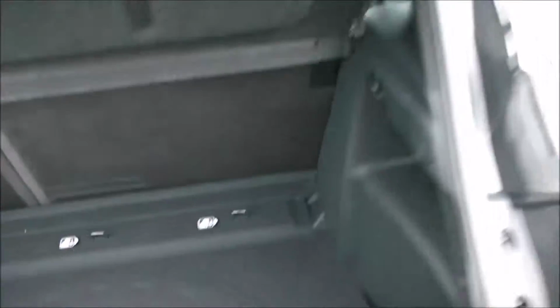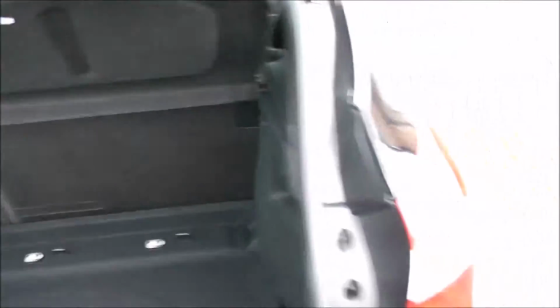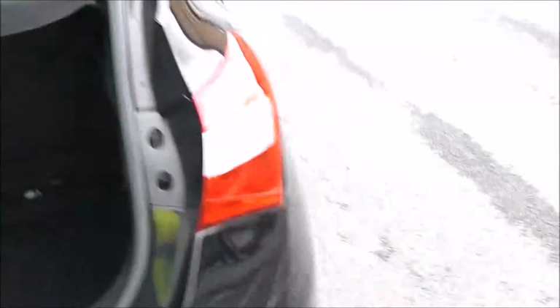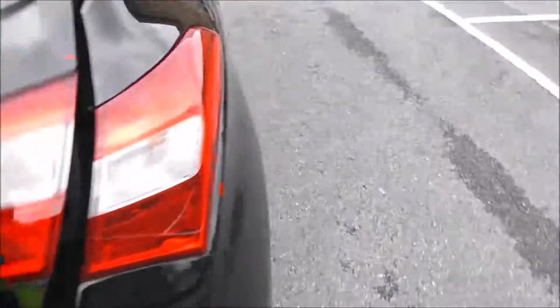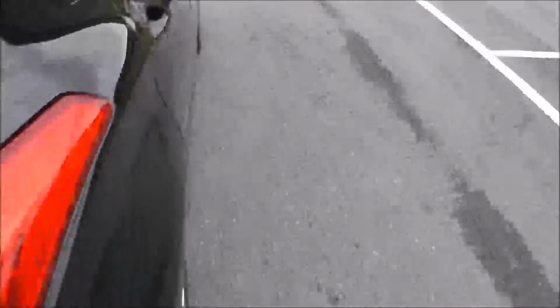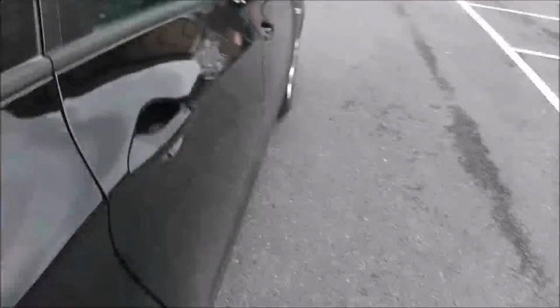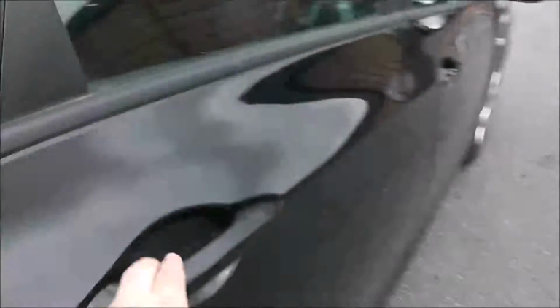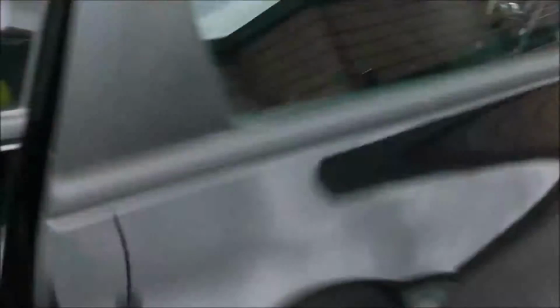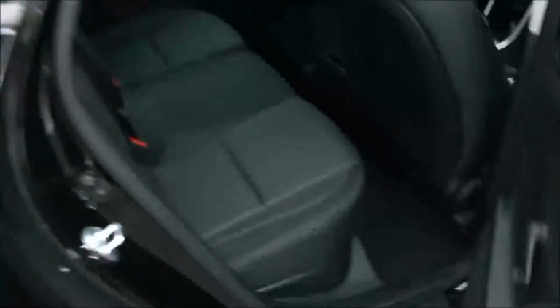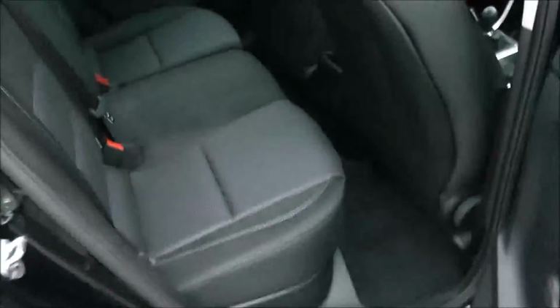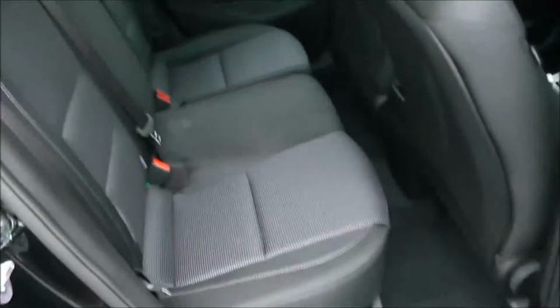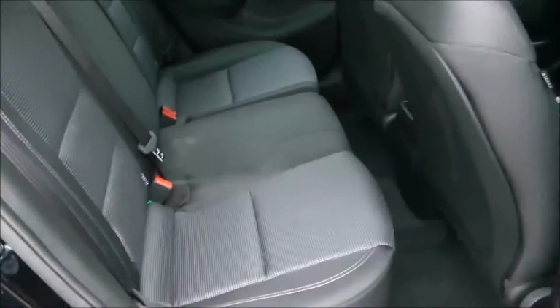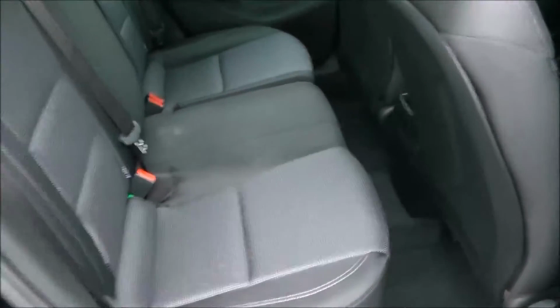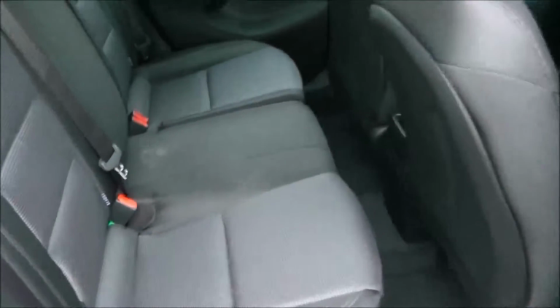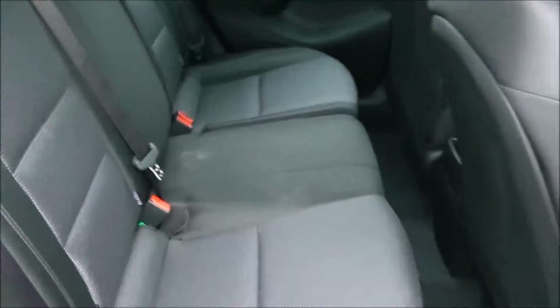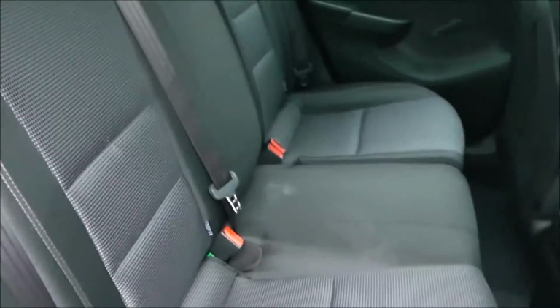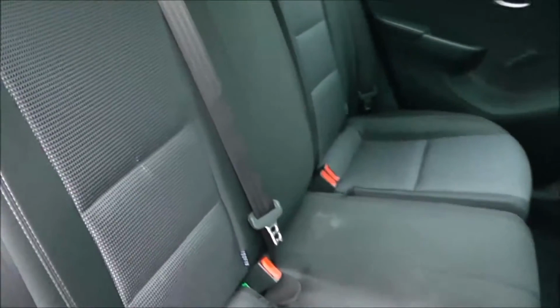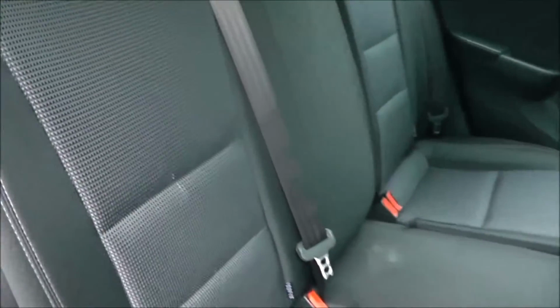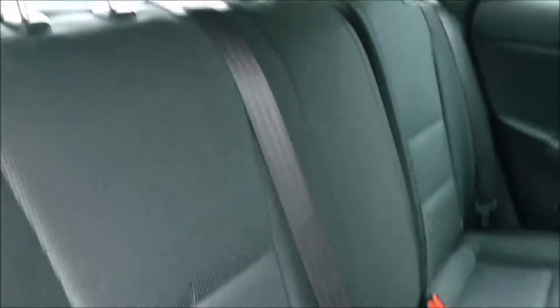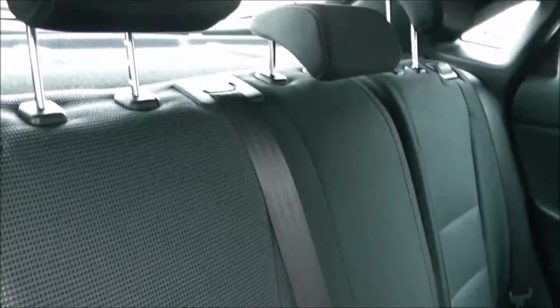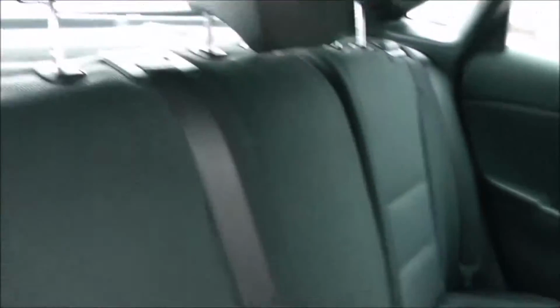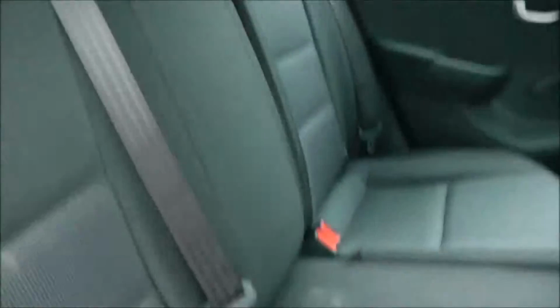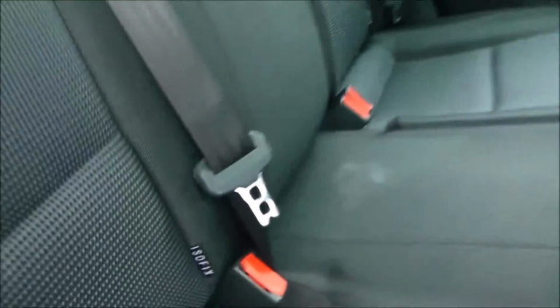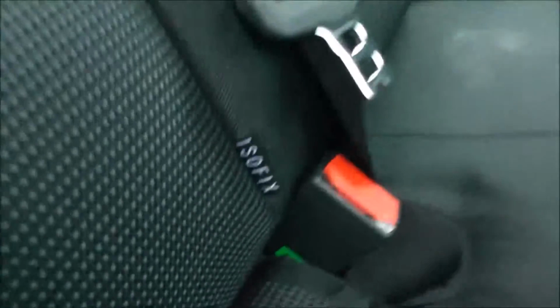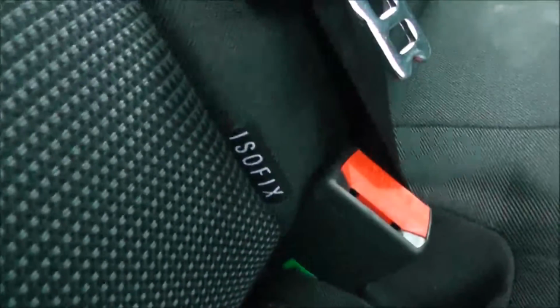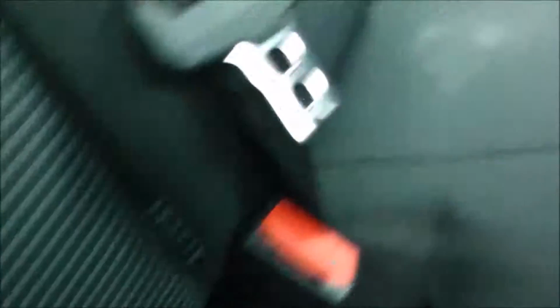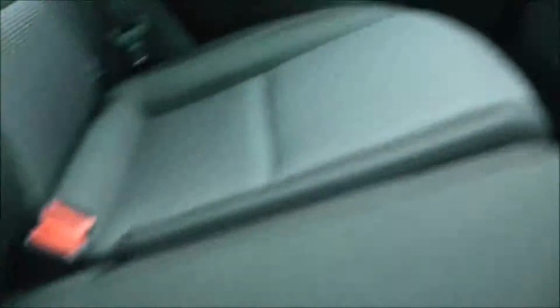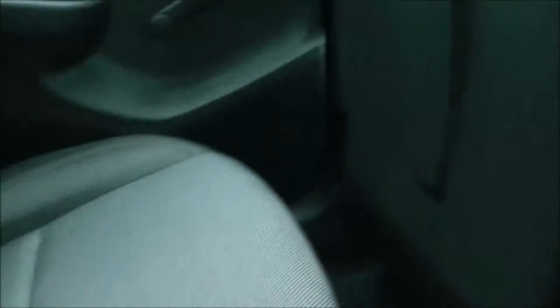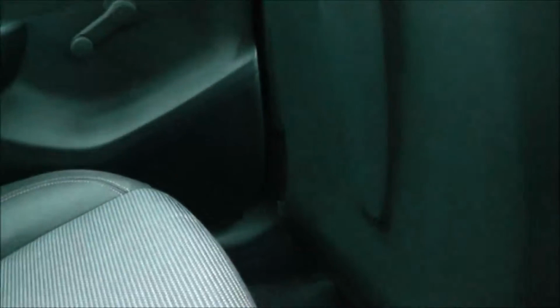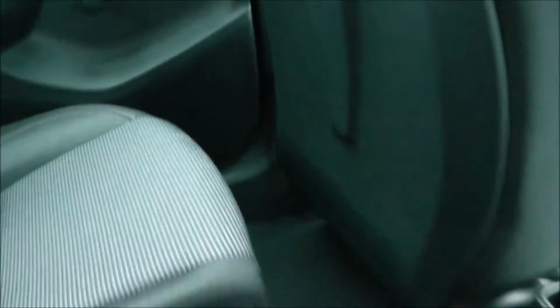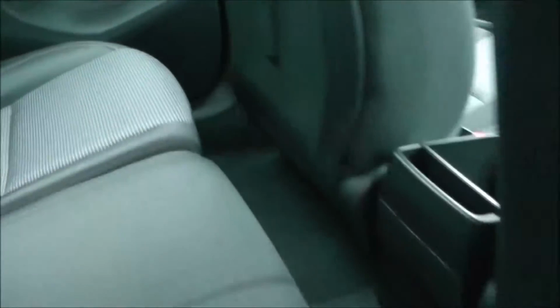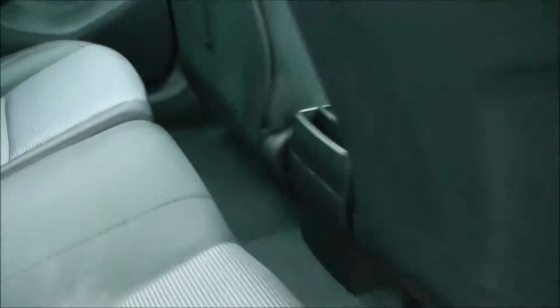Moving into the rear of the vehicle, you've got a cloth interior right the way through with three seats in the rear, equipped with three-point seatbelts, headrests, and ISOFIX. You also have plenty of legroom in the back.